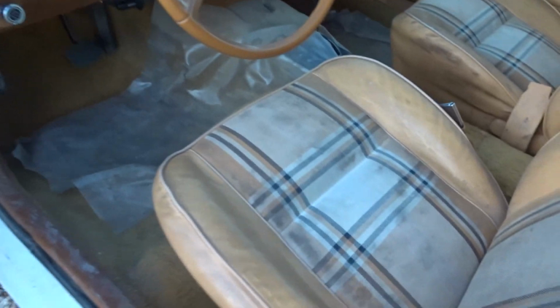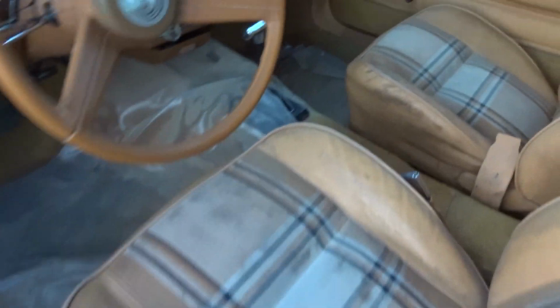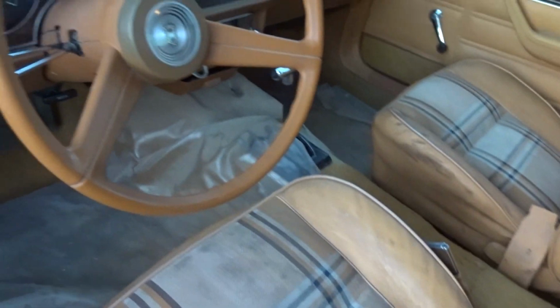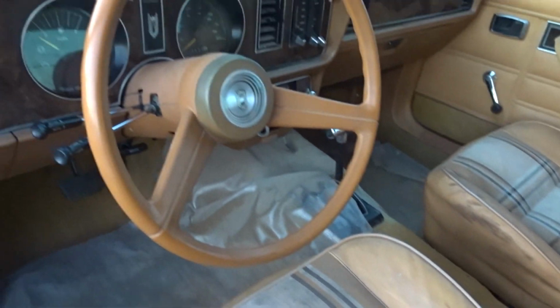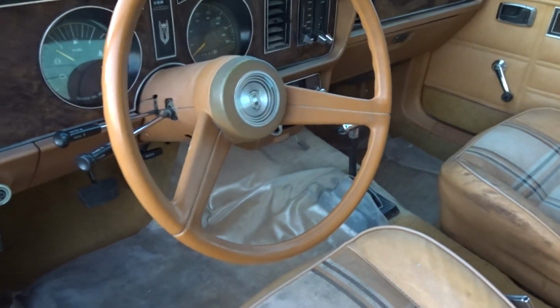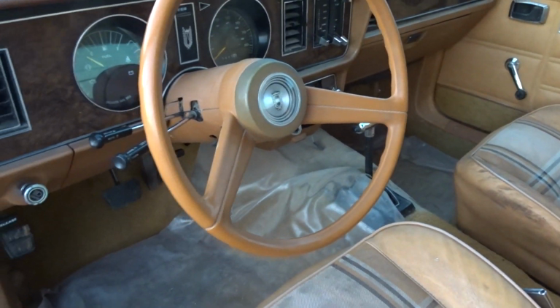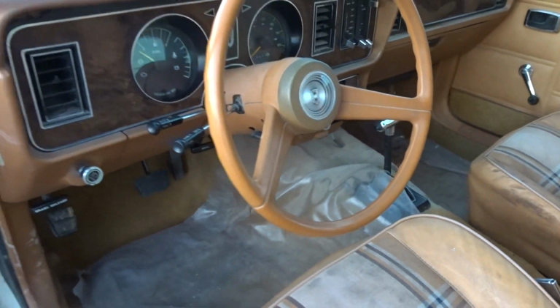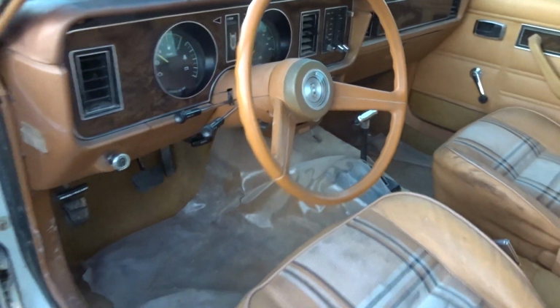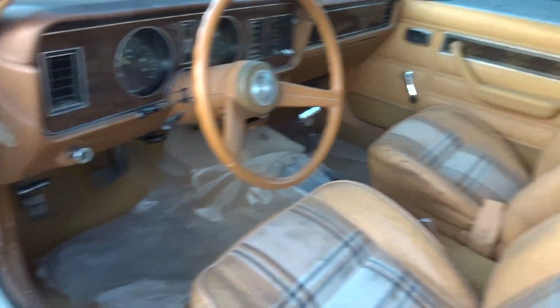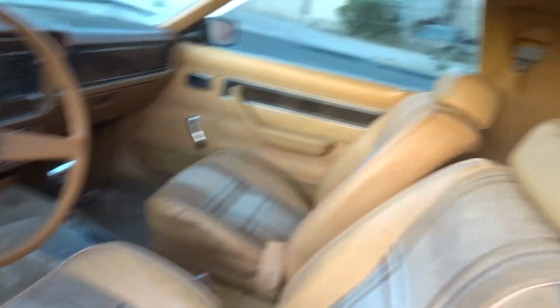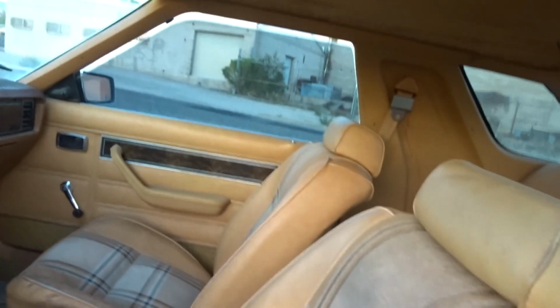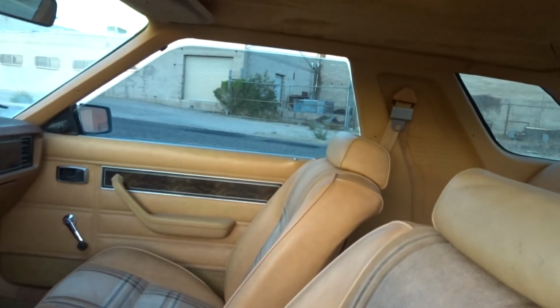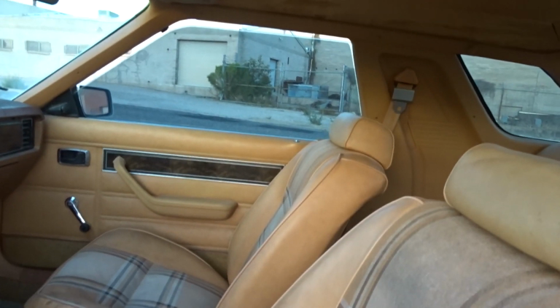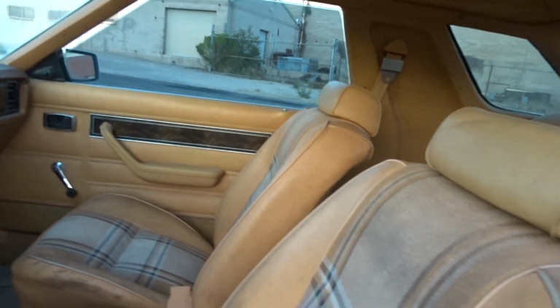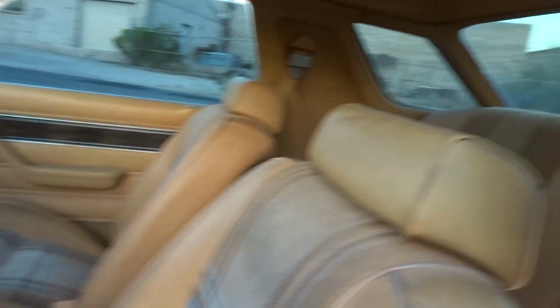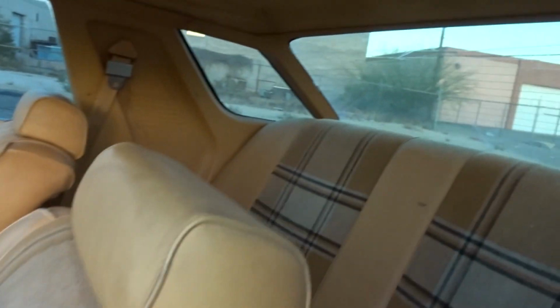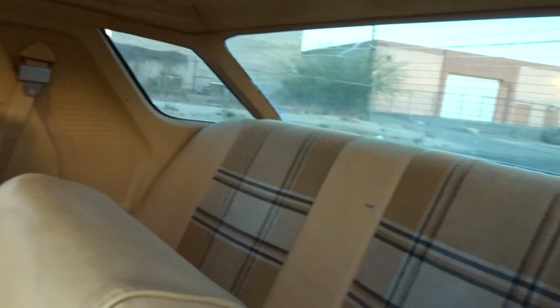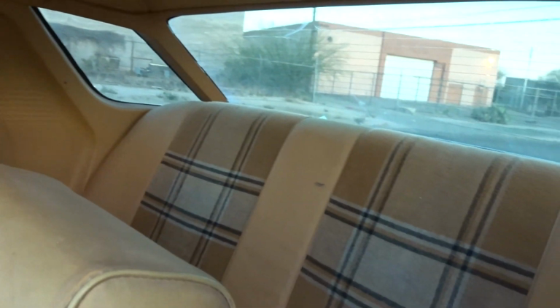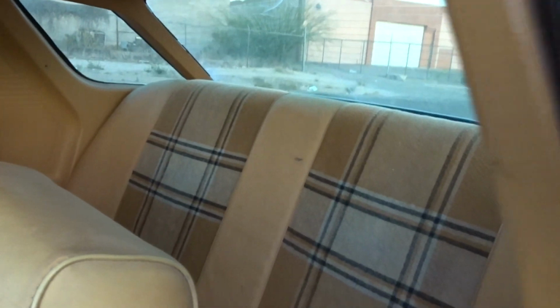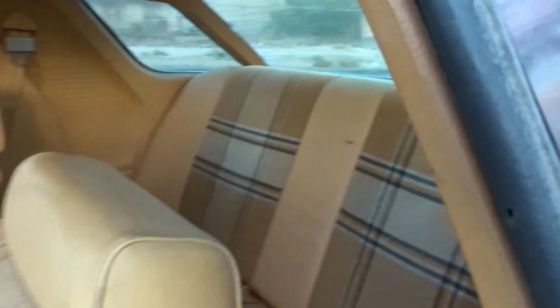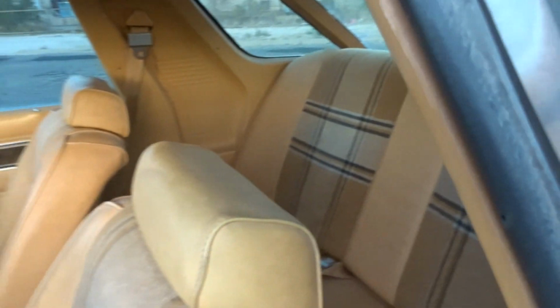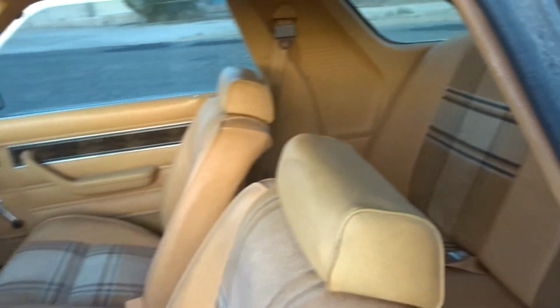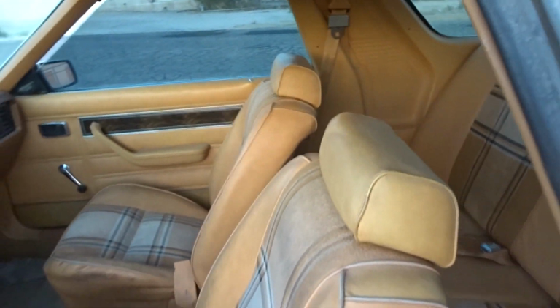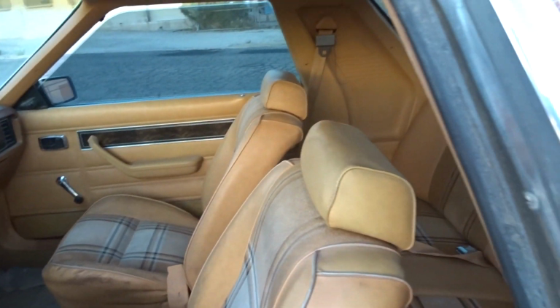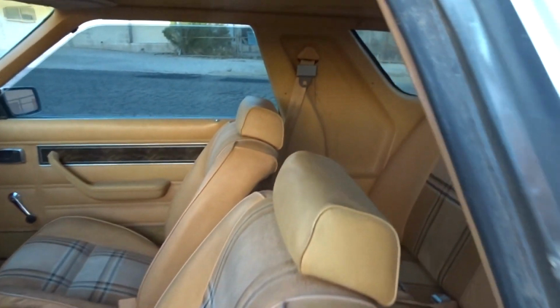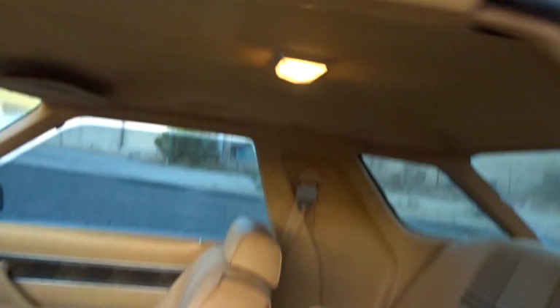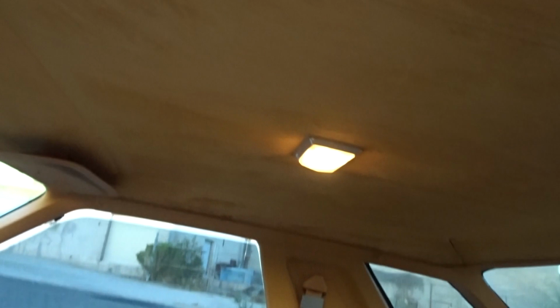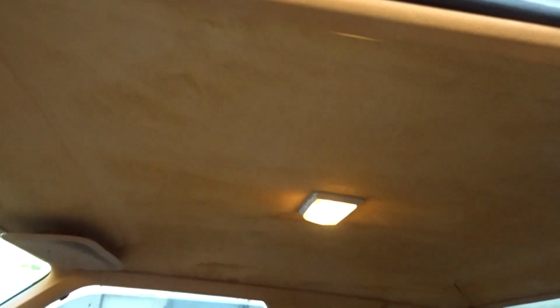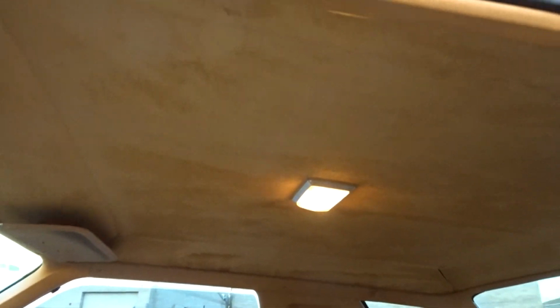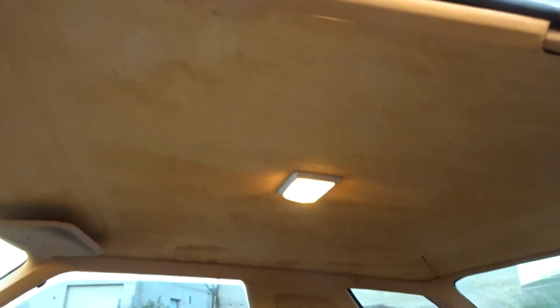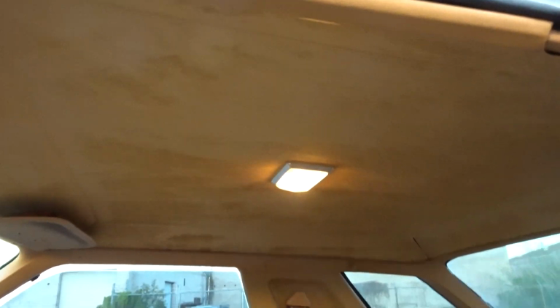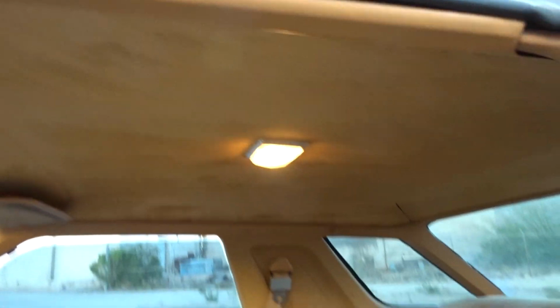Even the little warning buzzer is still connected. The windows are tinted aftermarket, probably from the late 70s or 80s. Headliner is actually in pretty good shape.